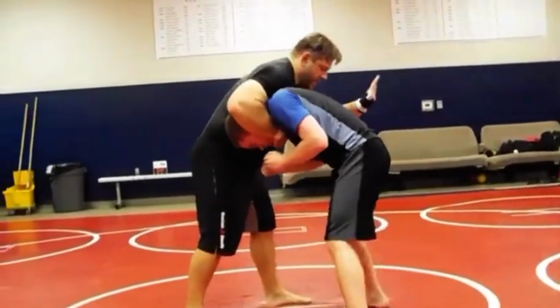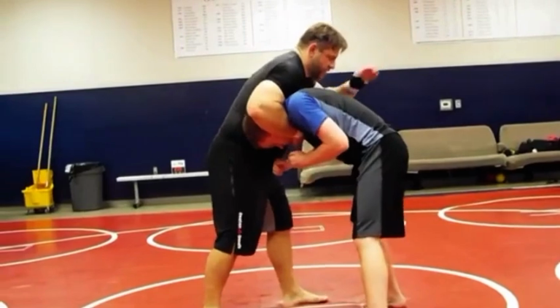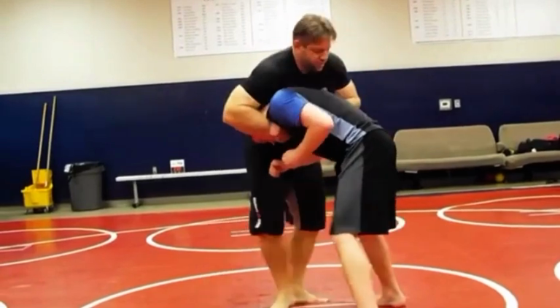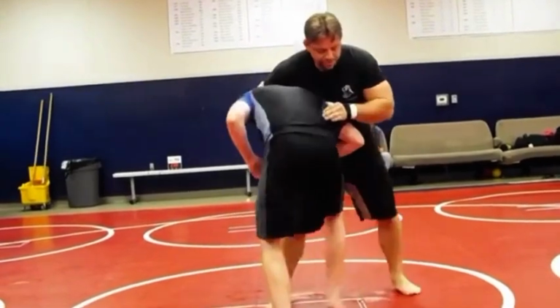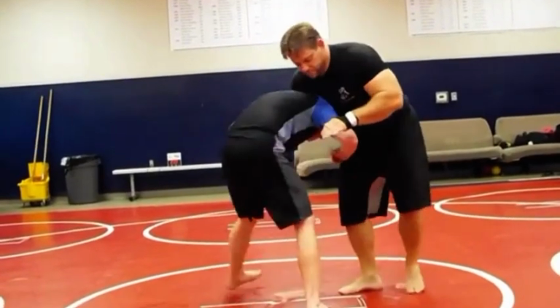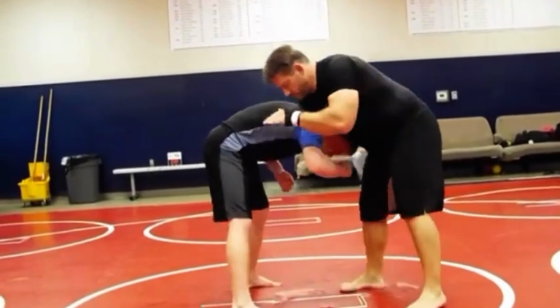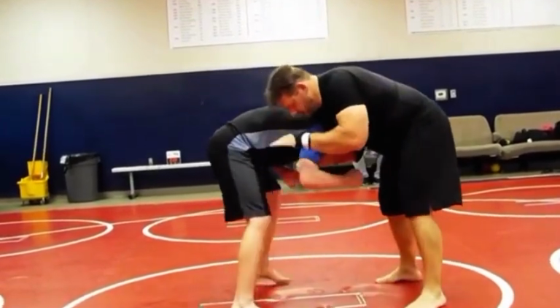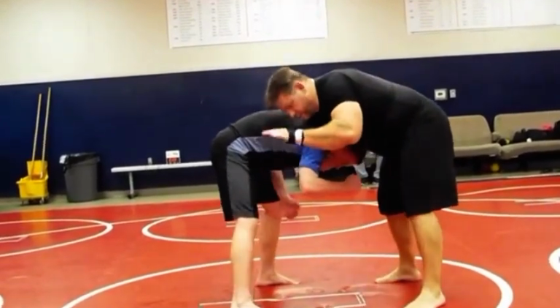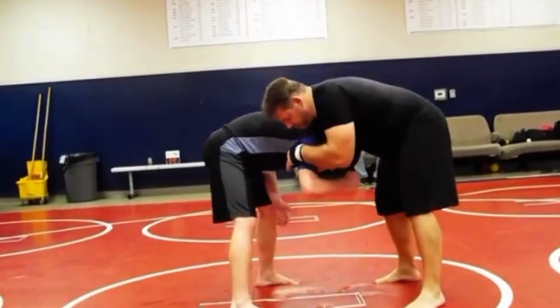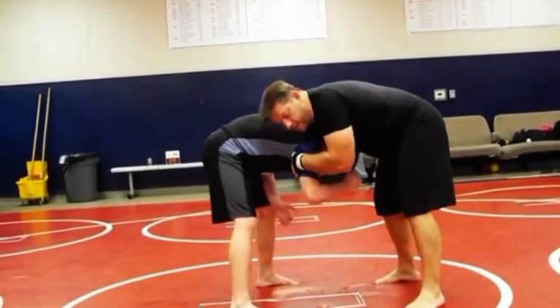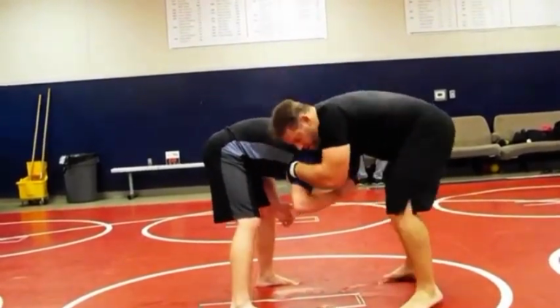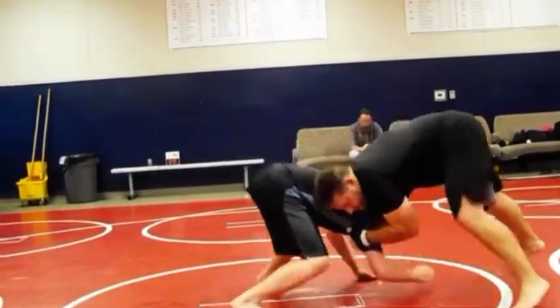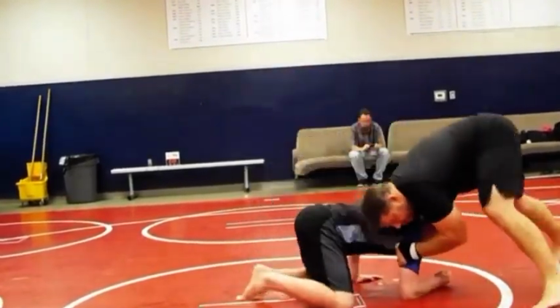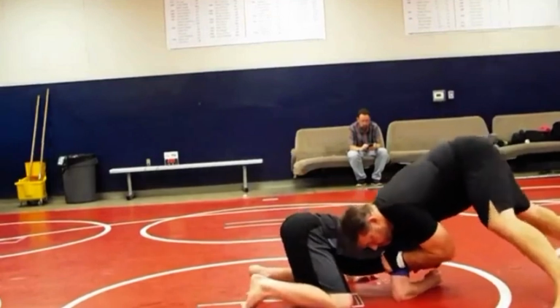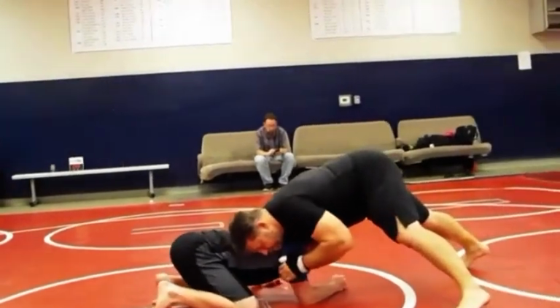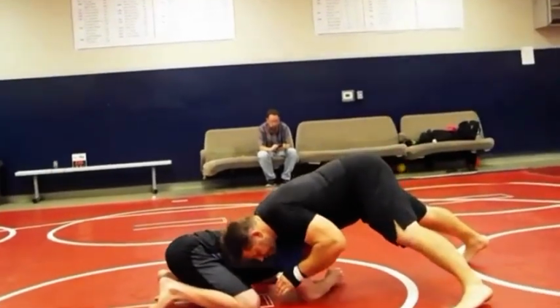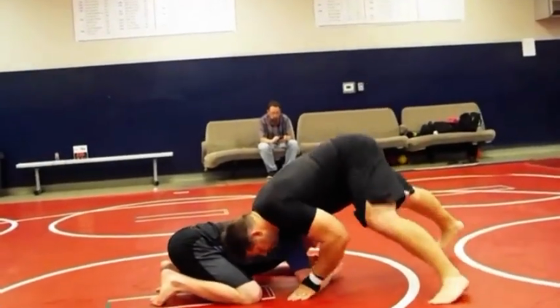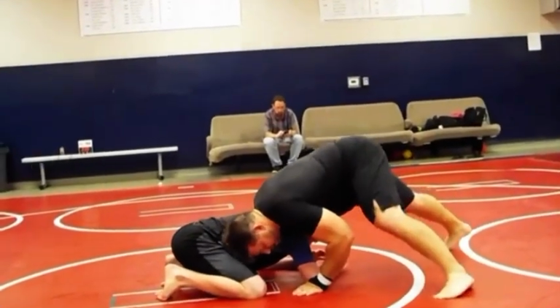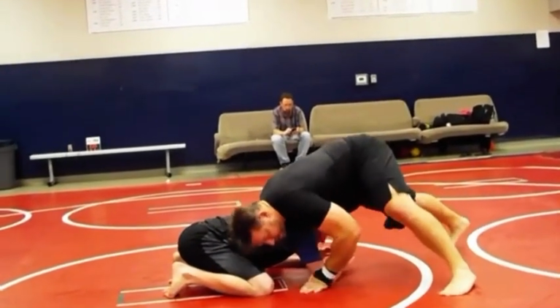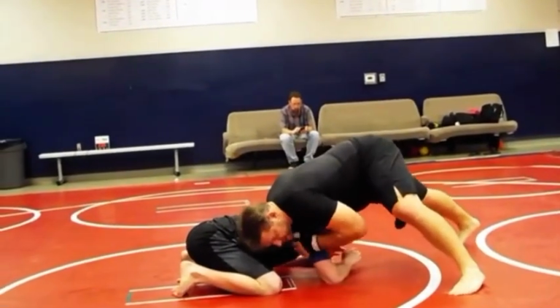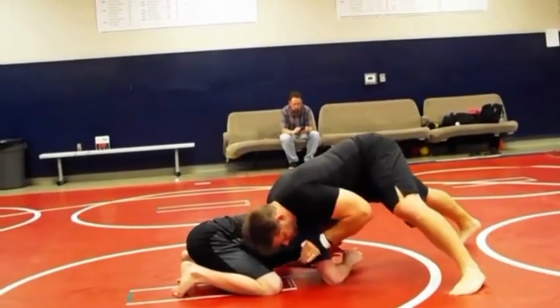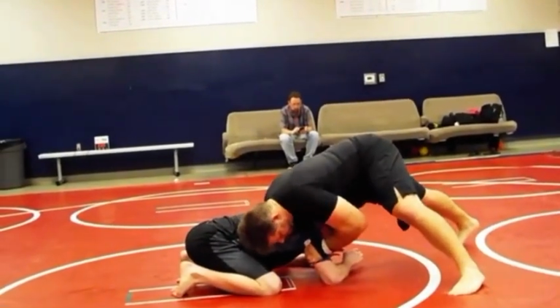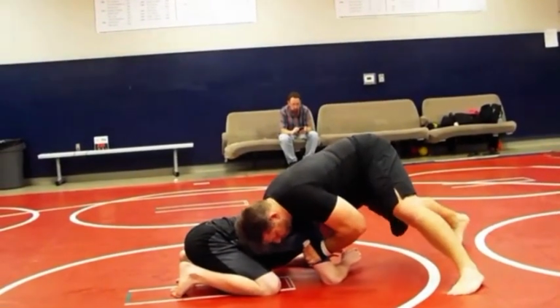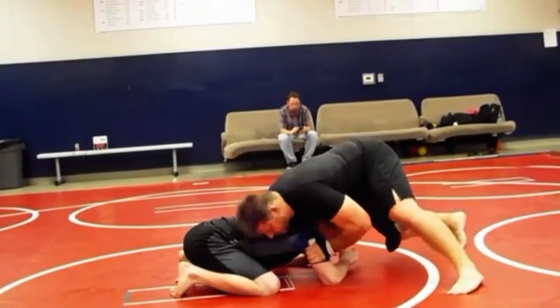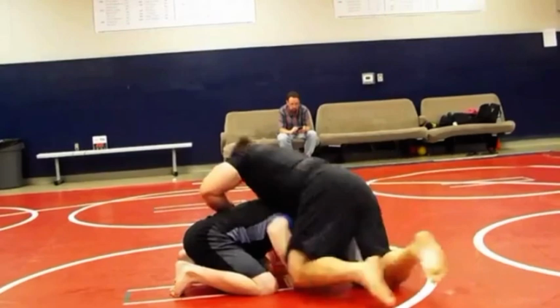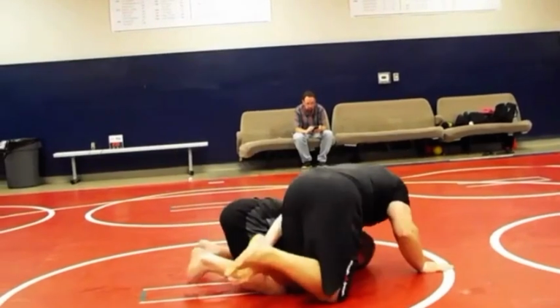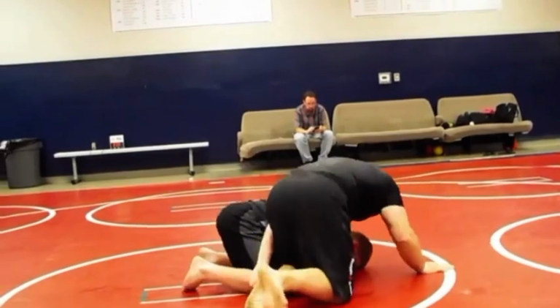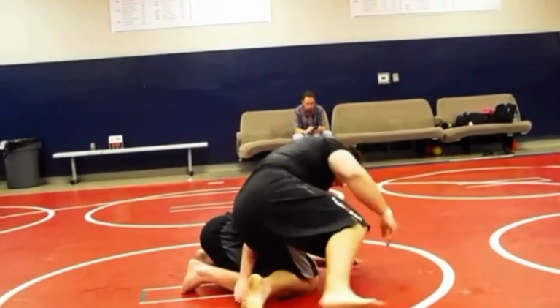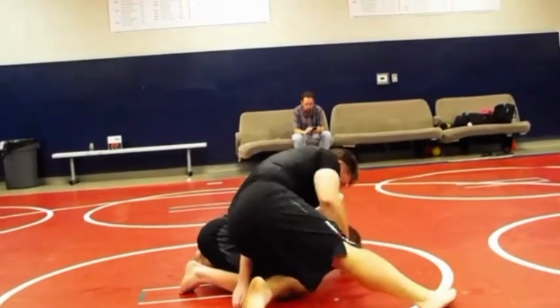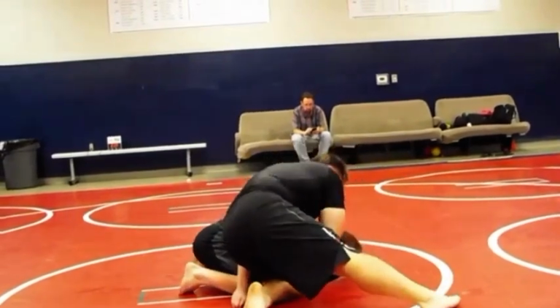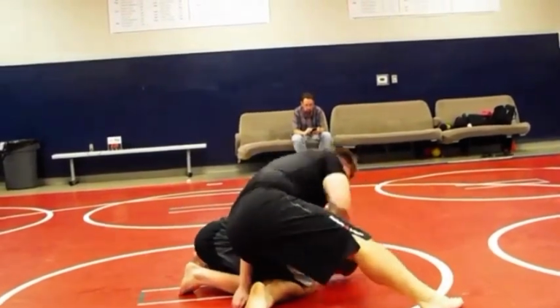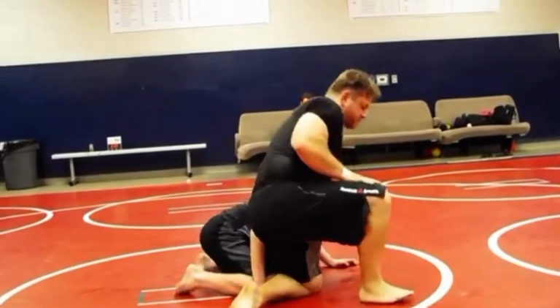And take this, let's turn. Monkey grip, and chuck him down. Keep the pressure. All my pressure is on top of him. Put this here, and come behind, and a seat belt control.